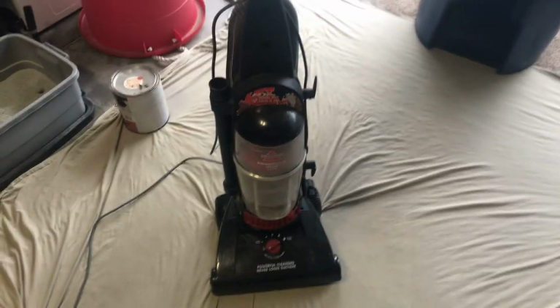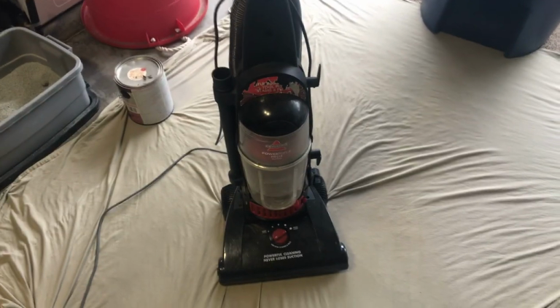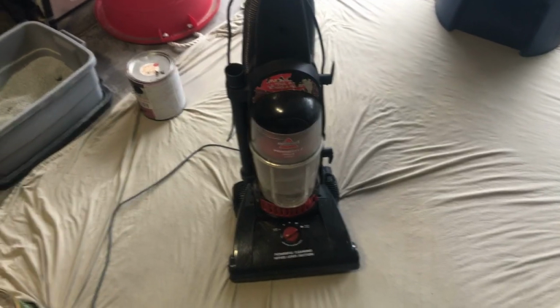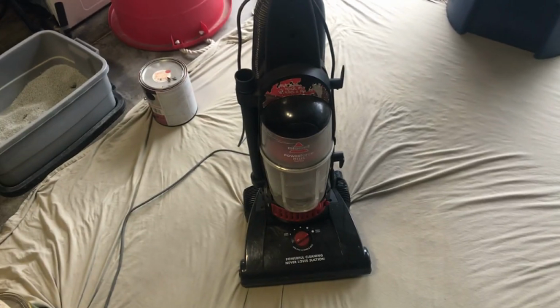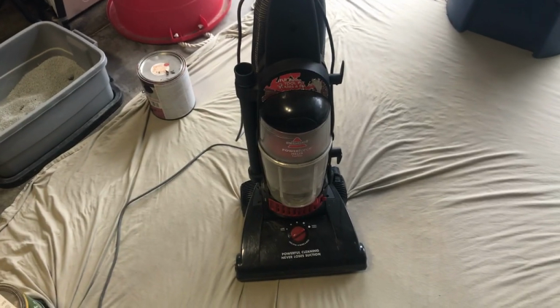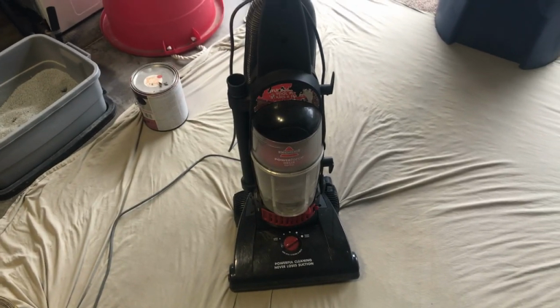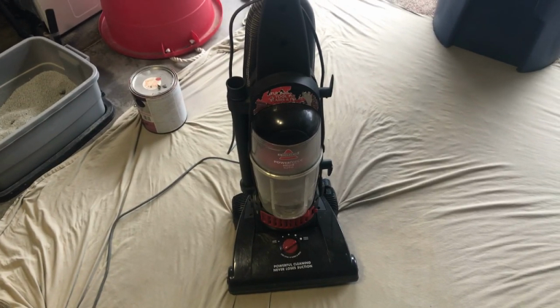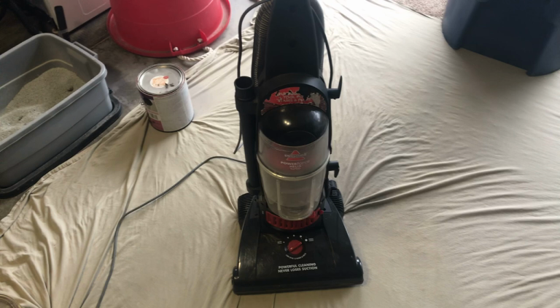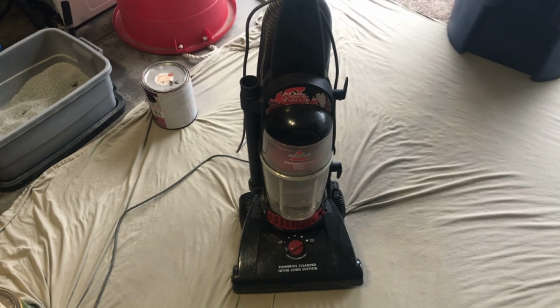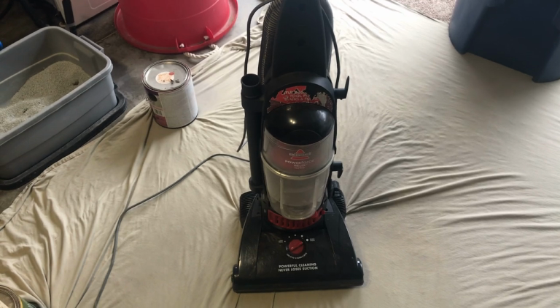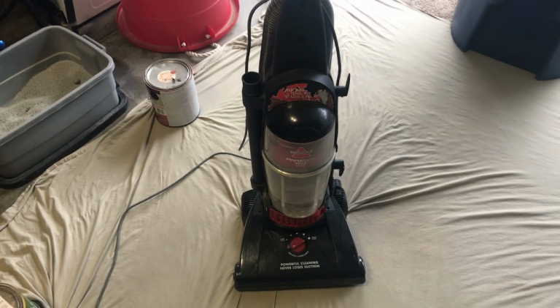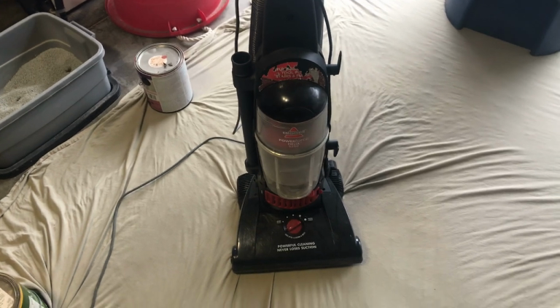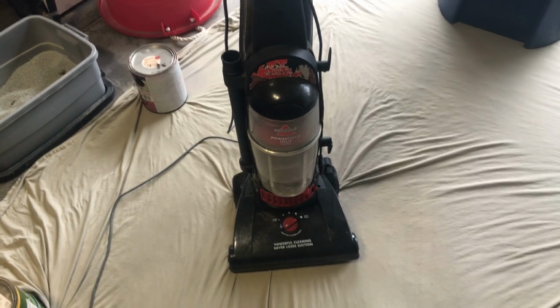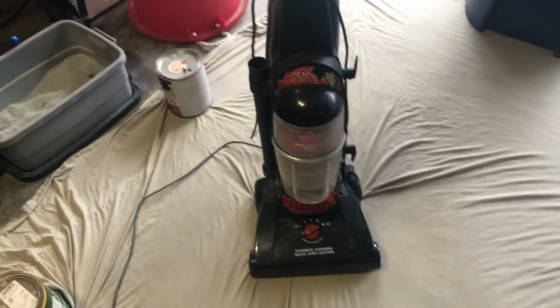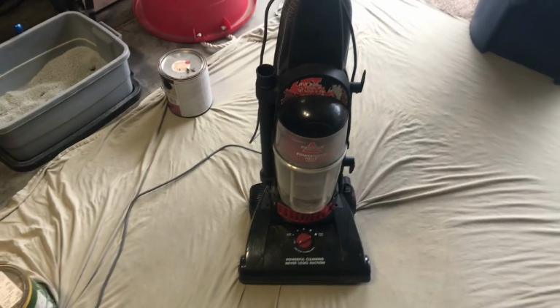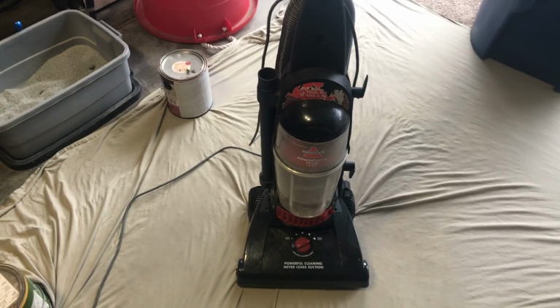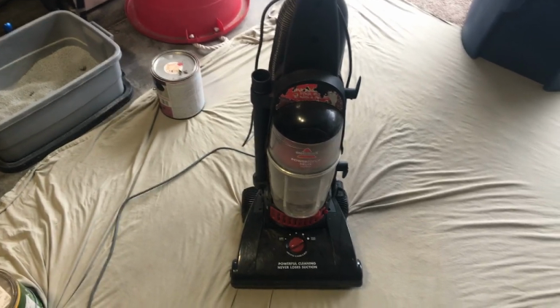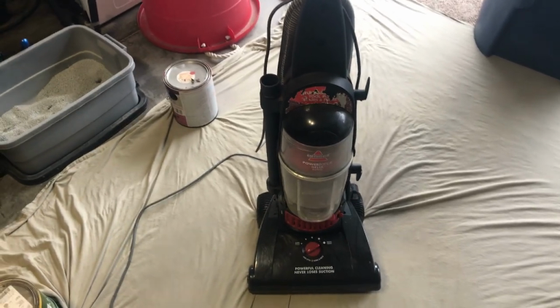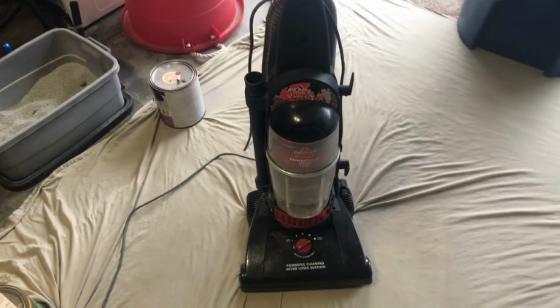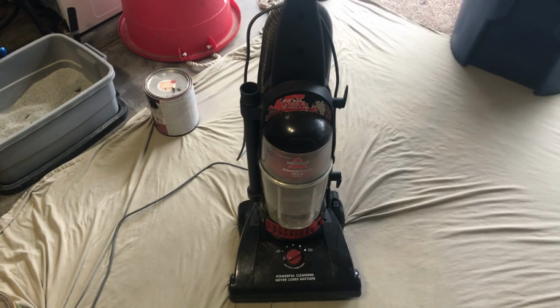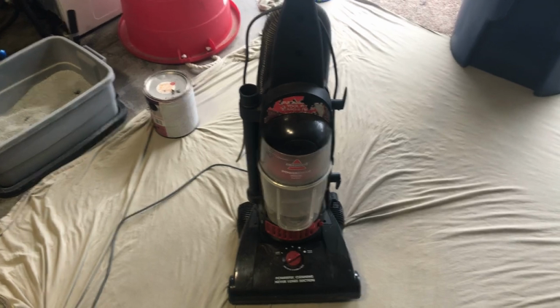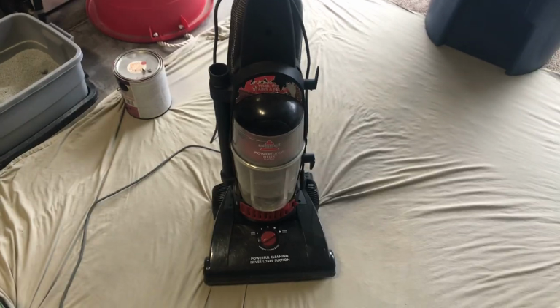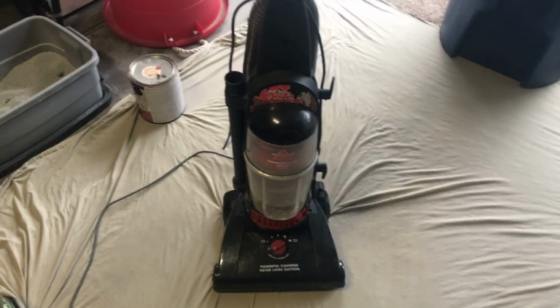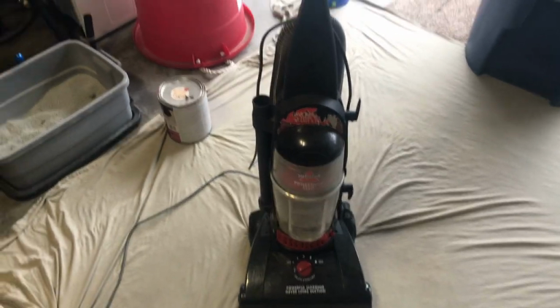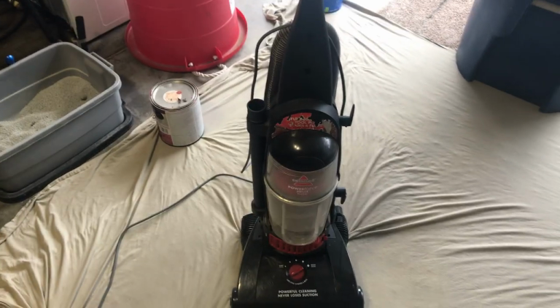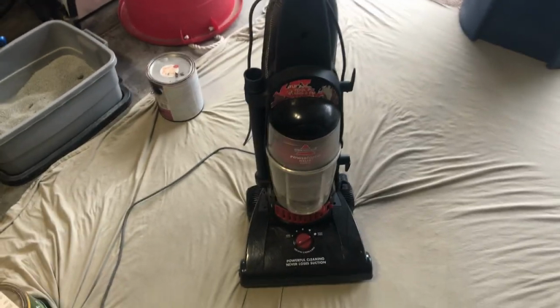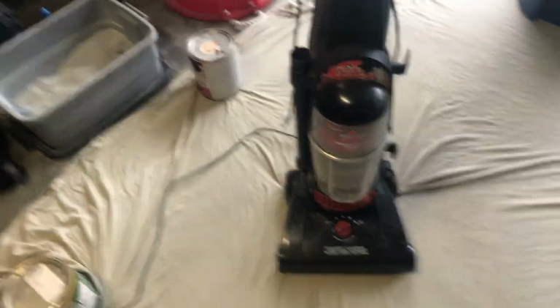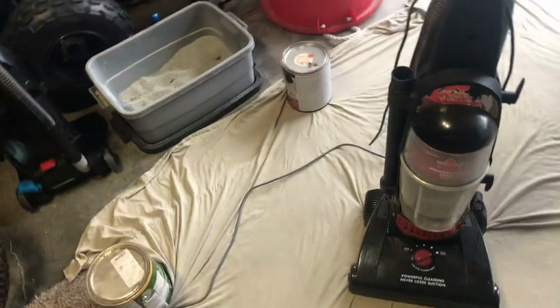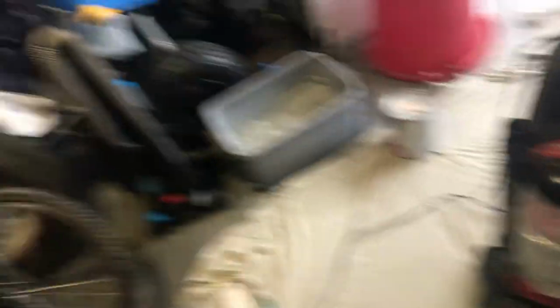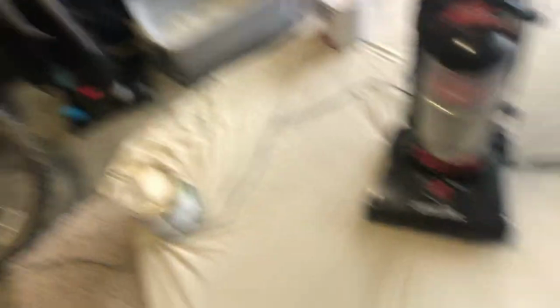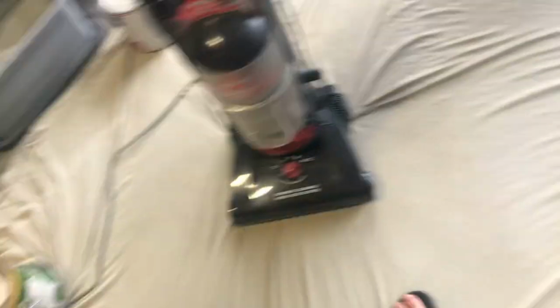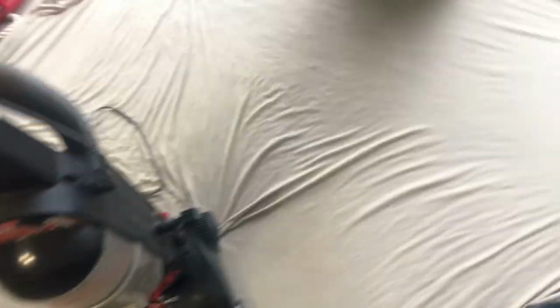I ain't done a video in a while. I've been starting to get off track a little bit with my videos. Anyways, I am back with the Bissell PowerForce Helix Turbo 68C71.